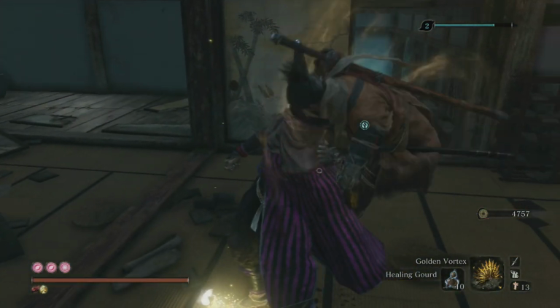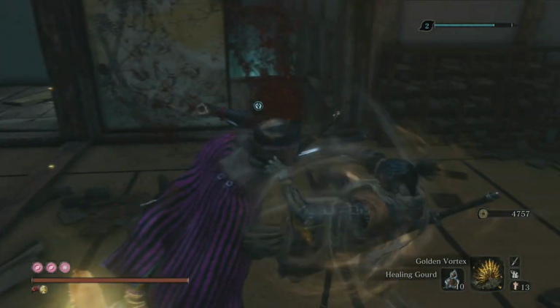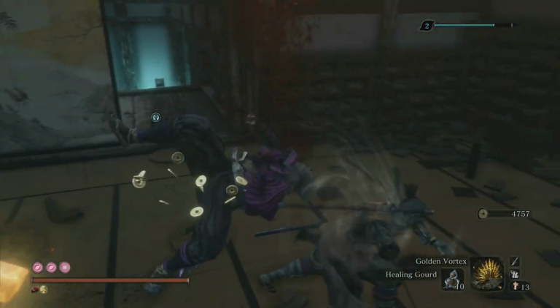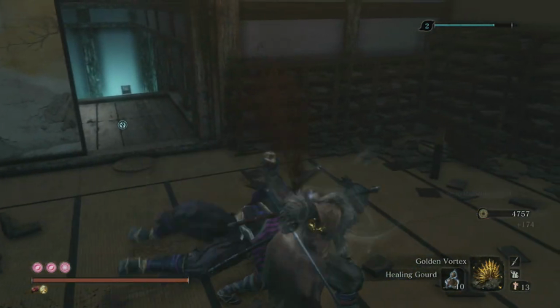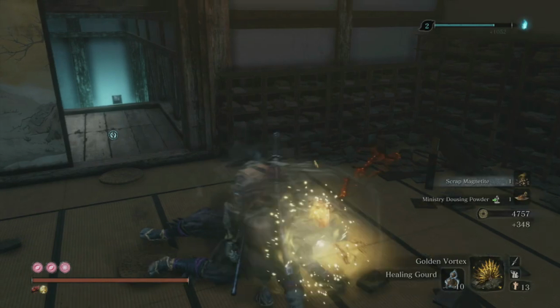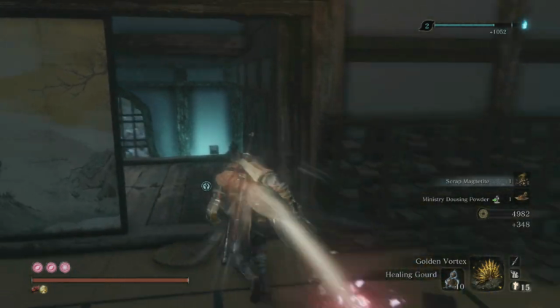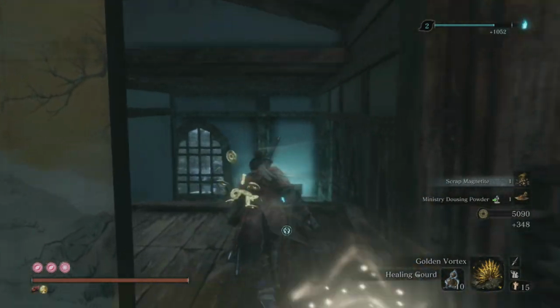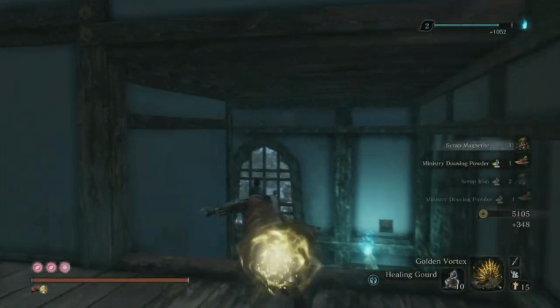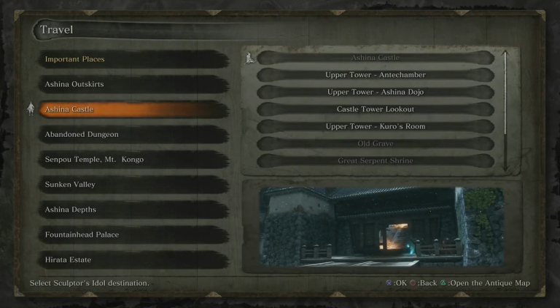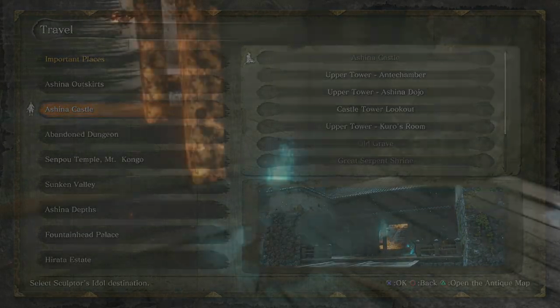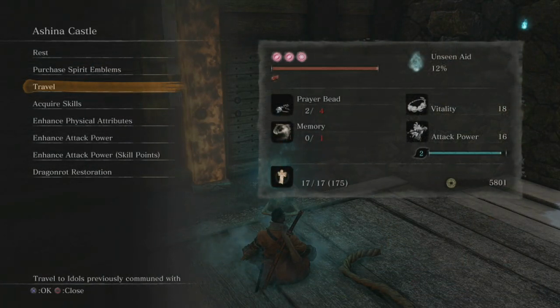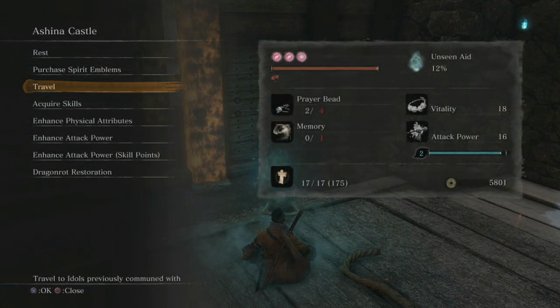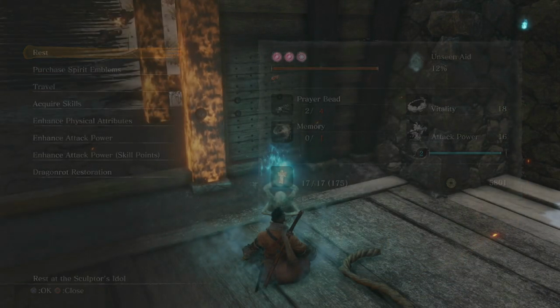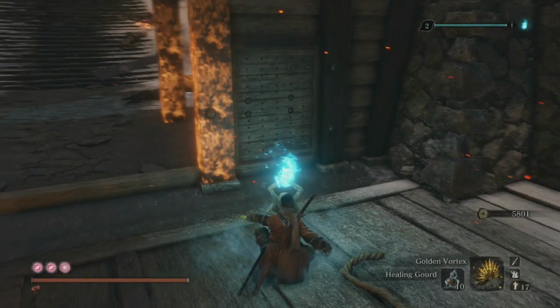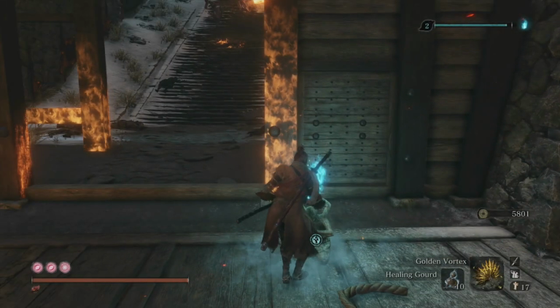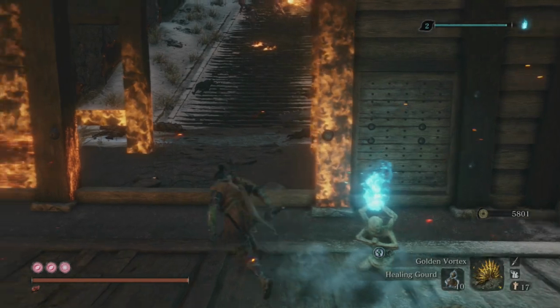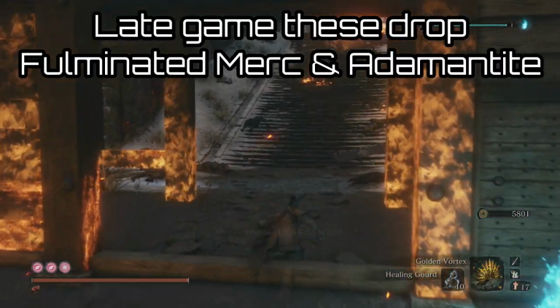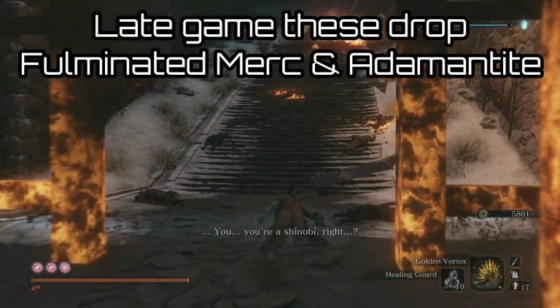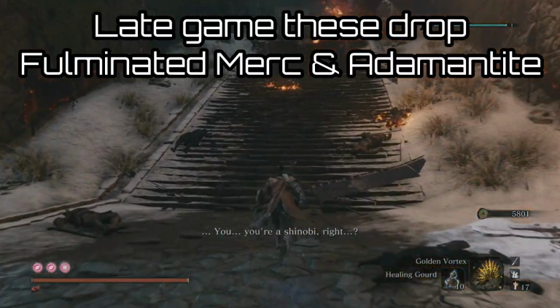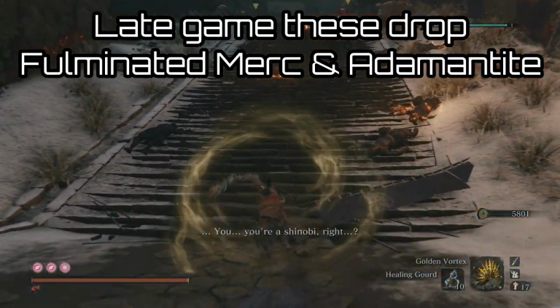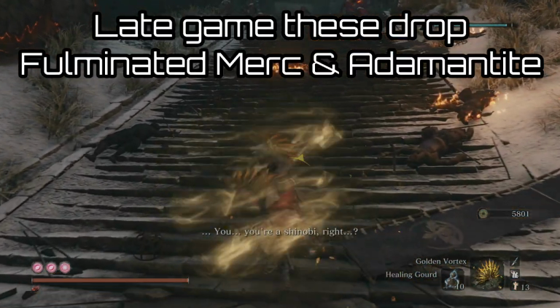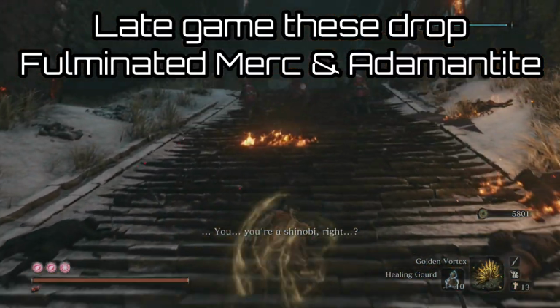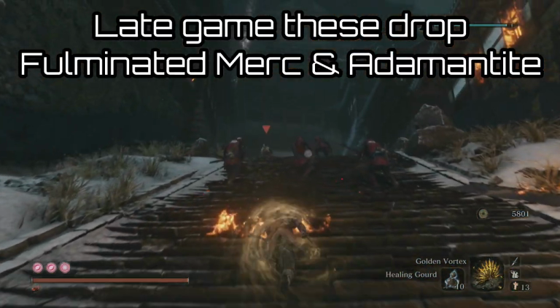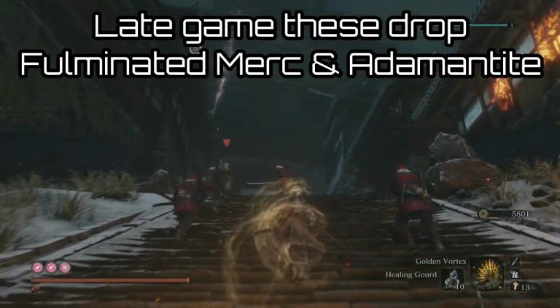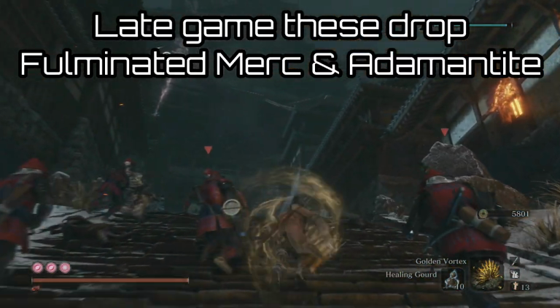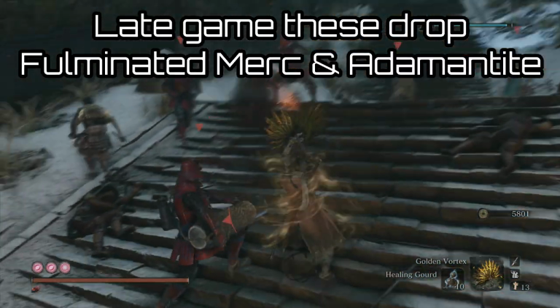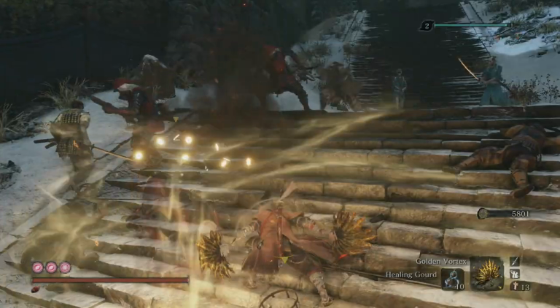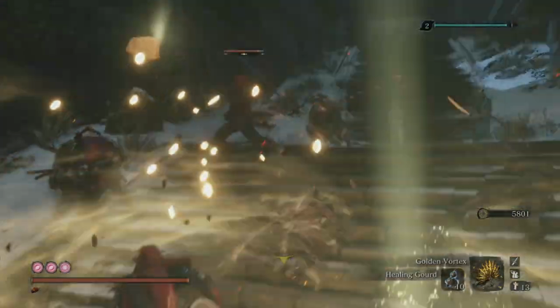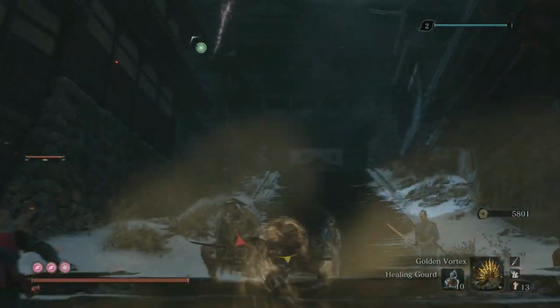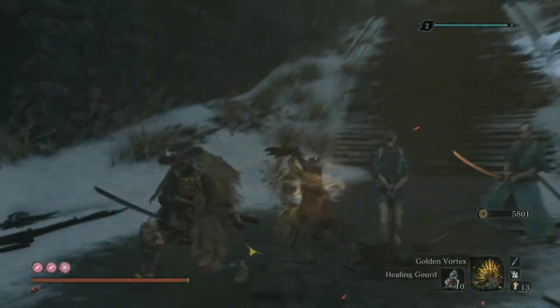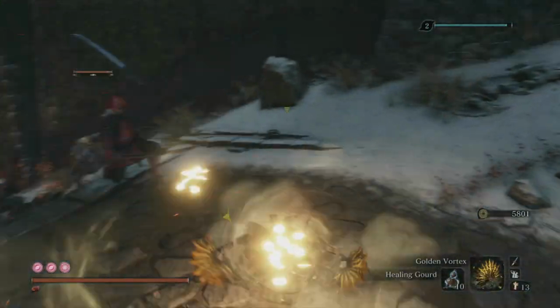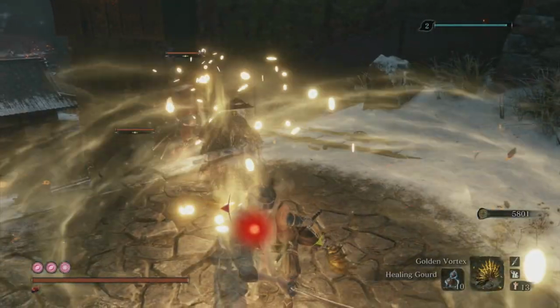This method can also be used on enemies that you don't intend to kill. If you run into a bunch of enemies you can put down the Golden Vortex and they have a chance of dropping sen and items, and then all you have to do is absorb those items and run away as fast as you can.